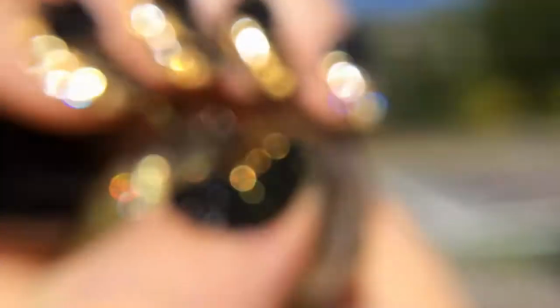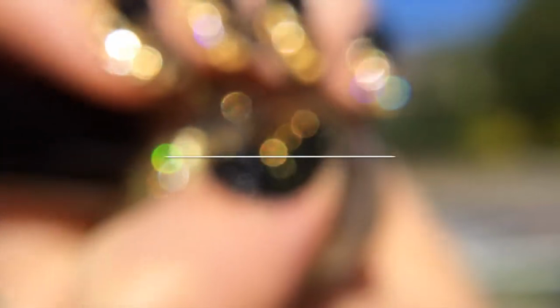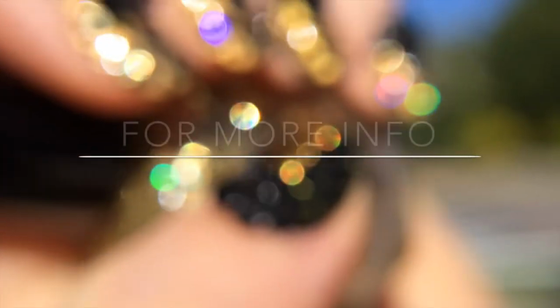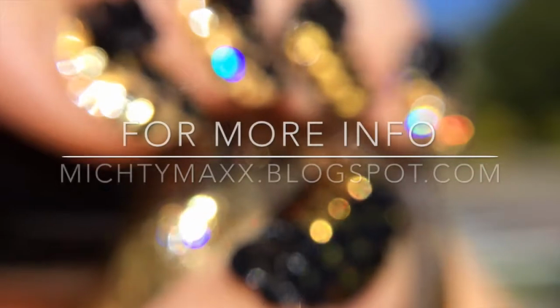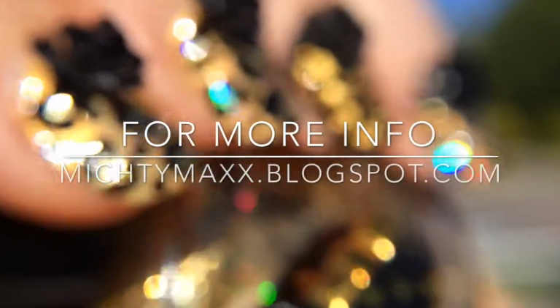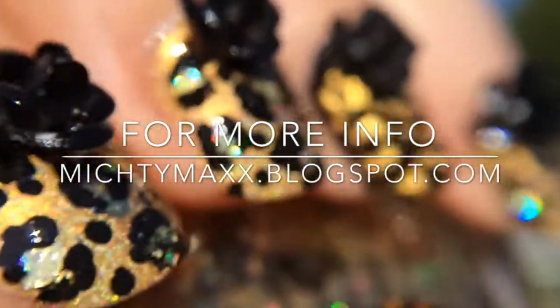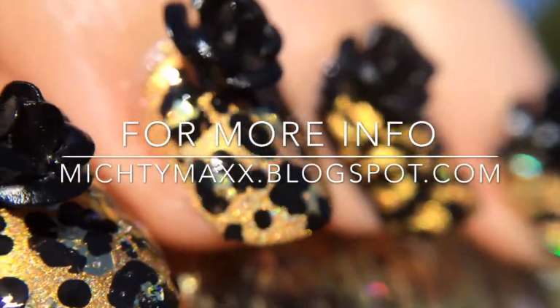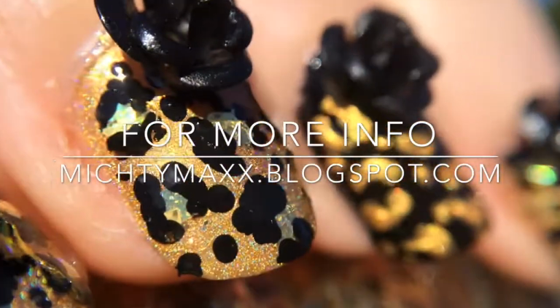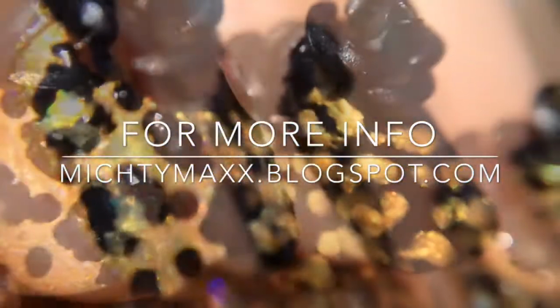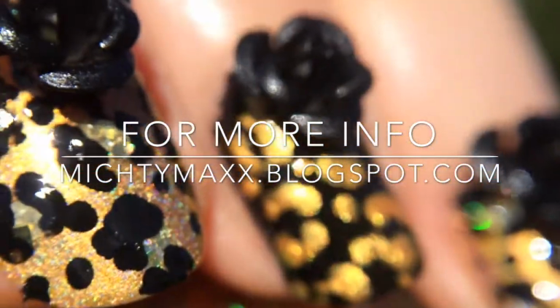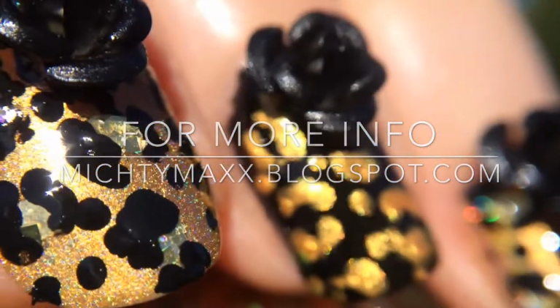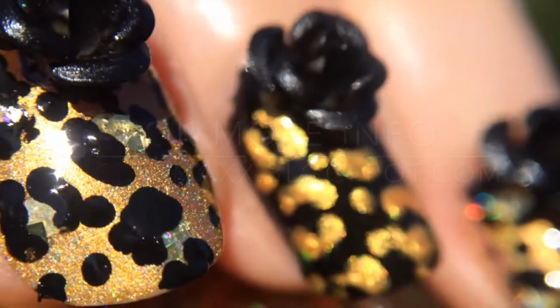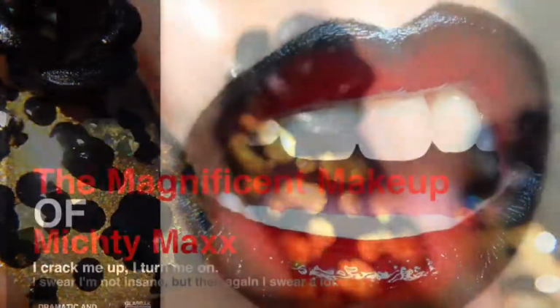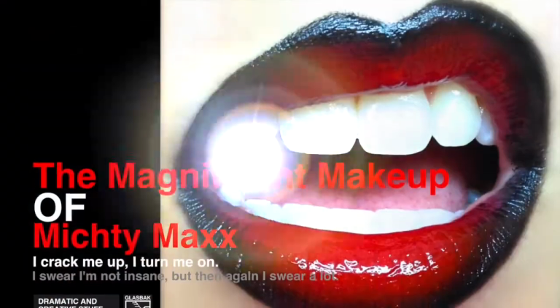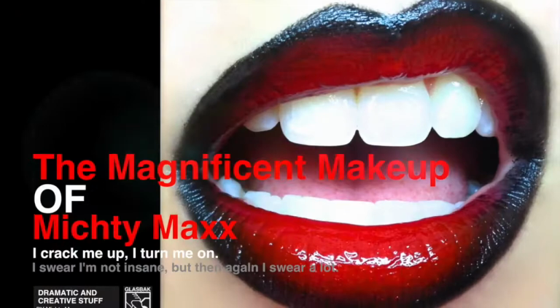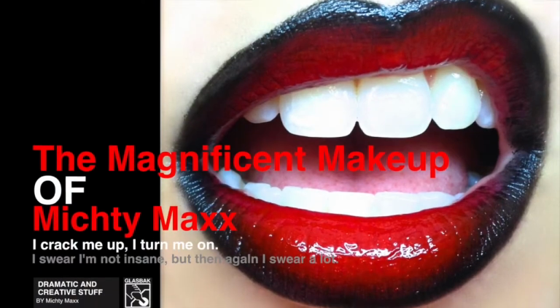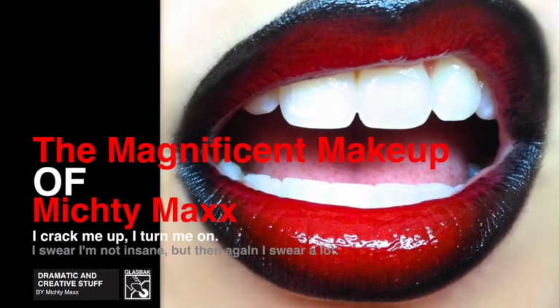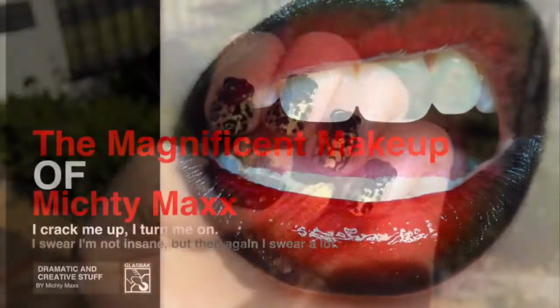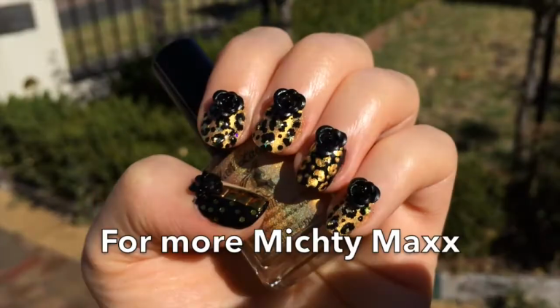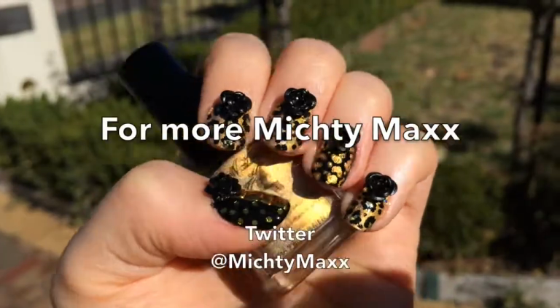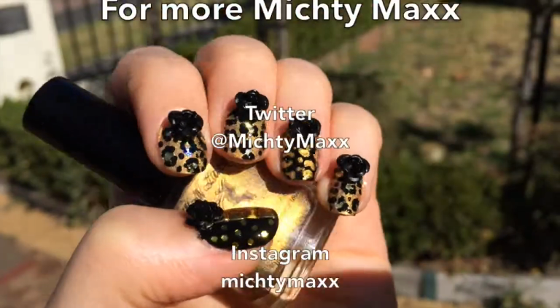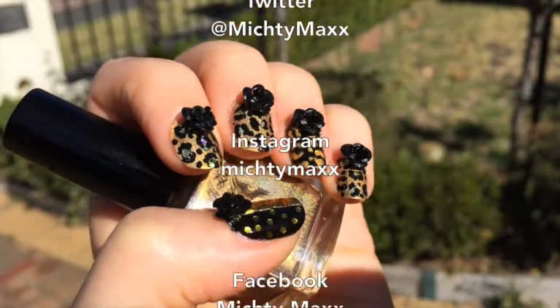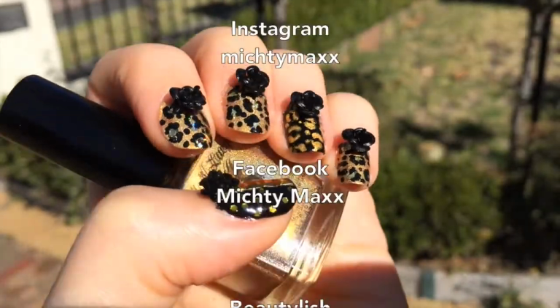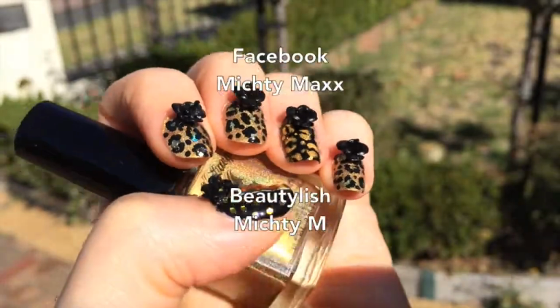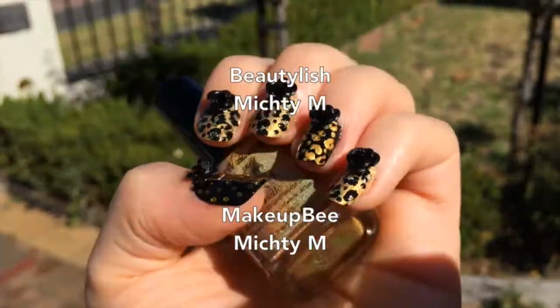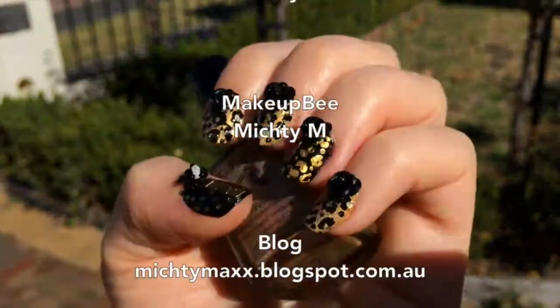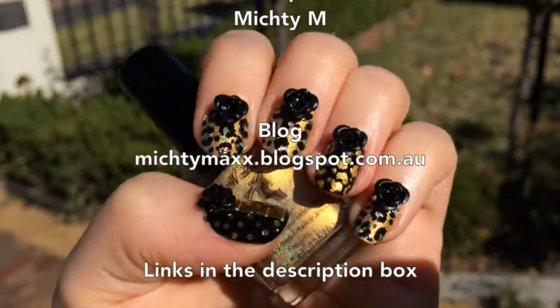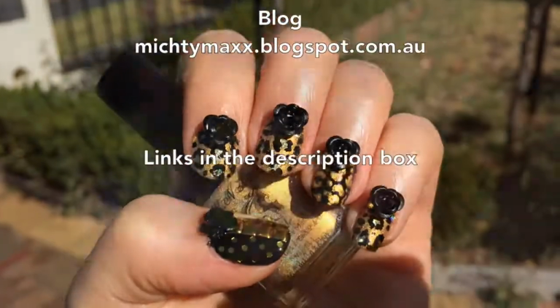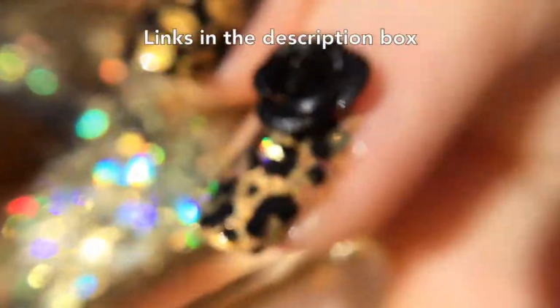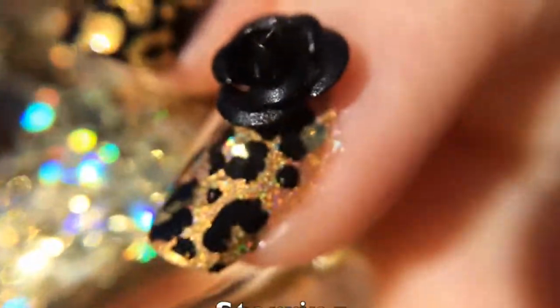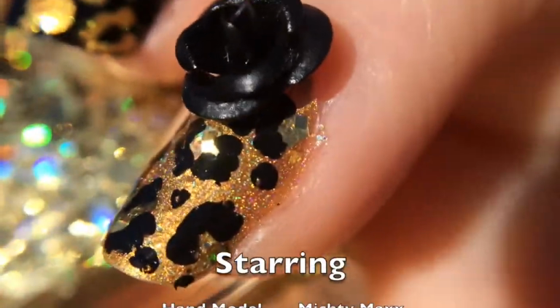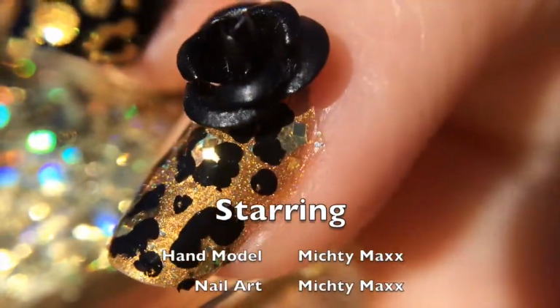Don't forget to check my blog for more pictures and all the product details — you can click the screen or check the description box. For more MichtyMaxx check the description box for all my social media links. I'm MichtyMaxx everywhere and I'll see you there. Bye.